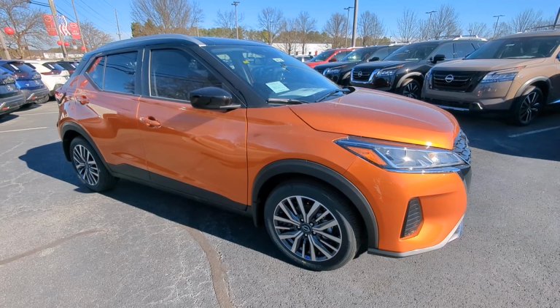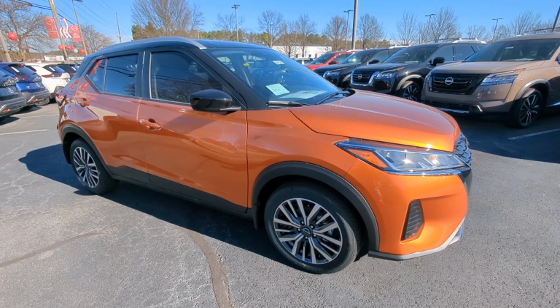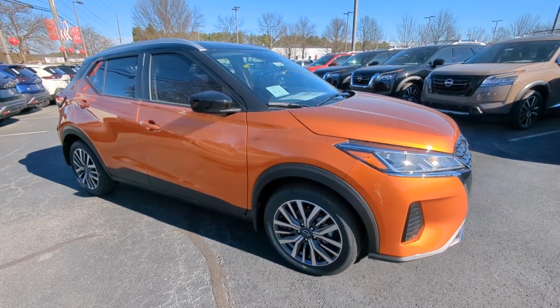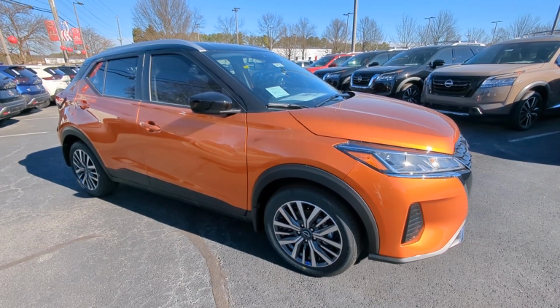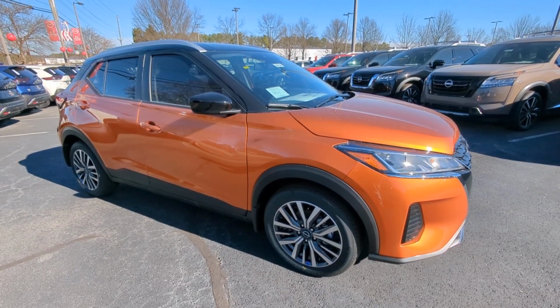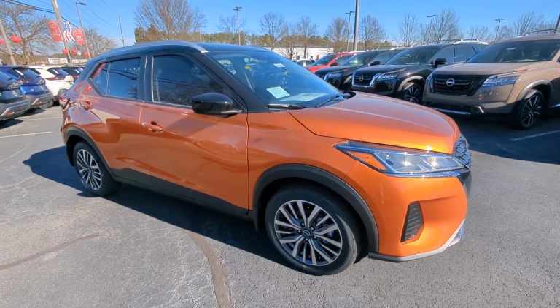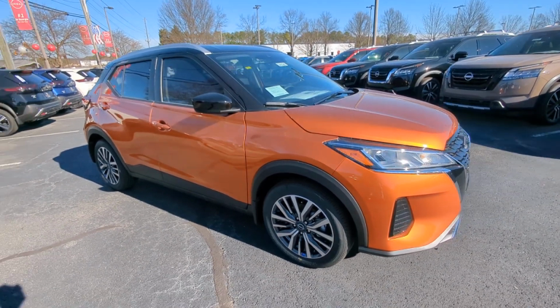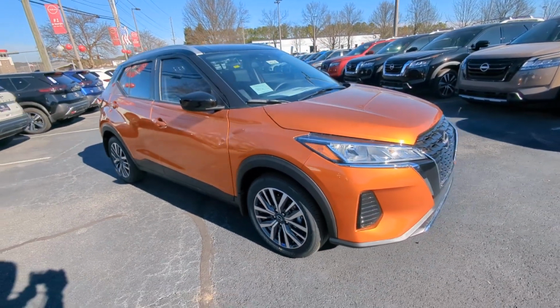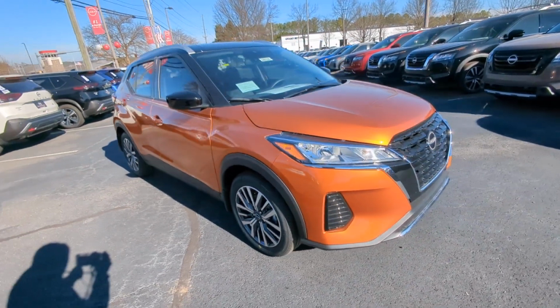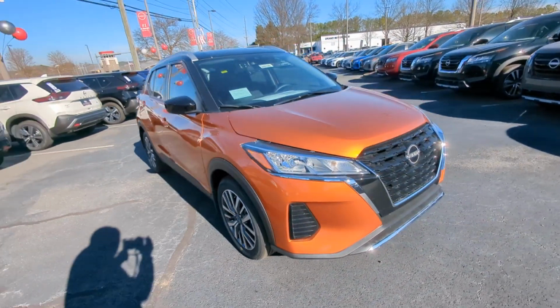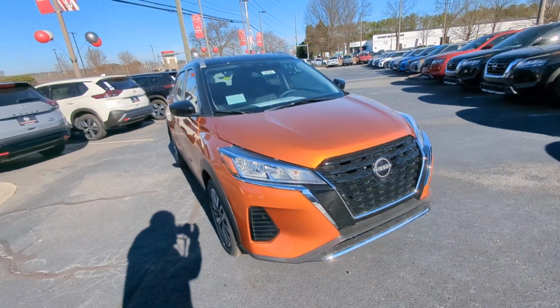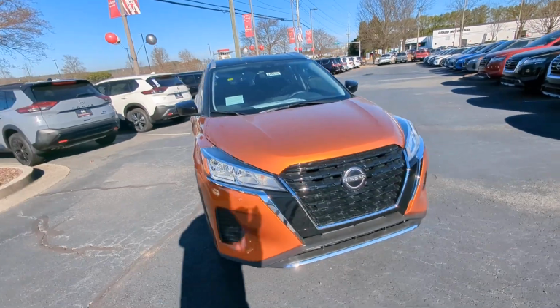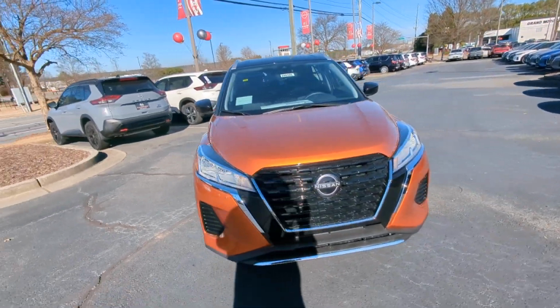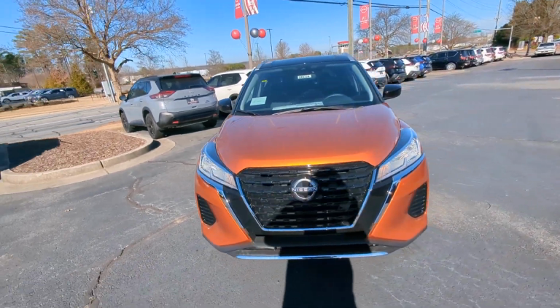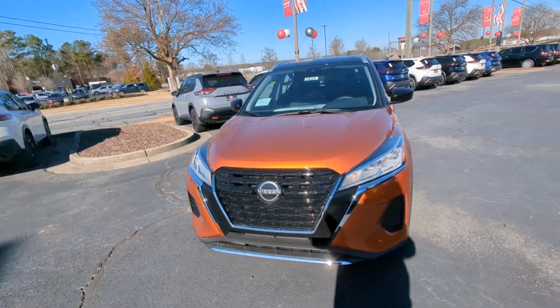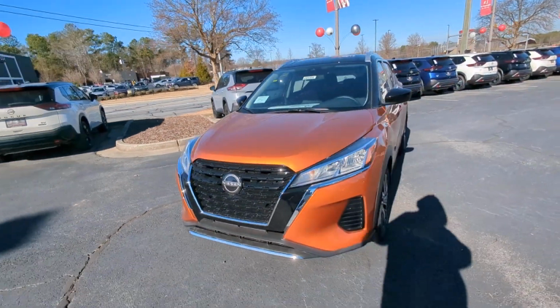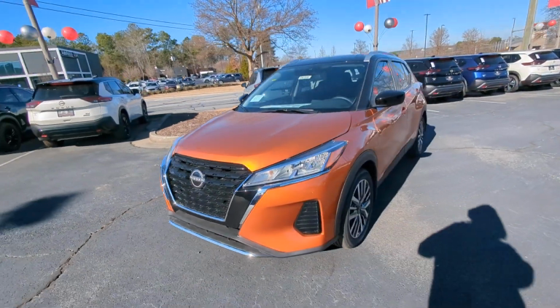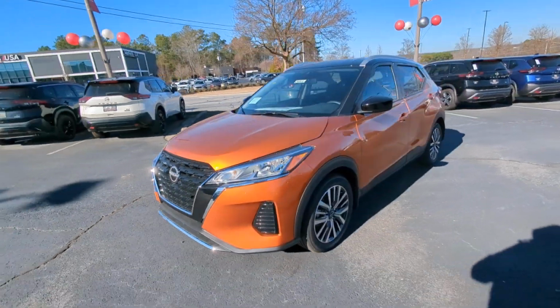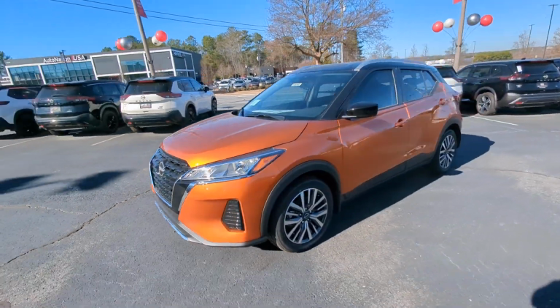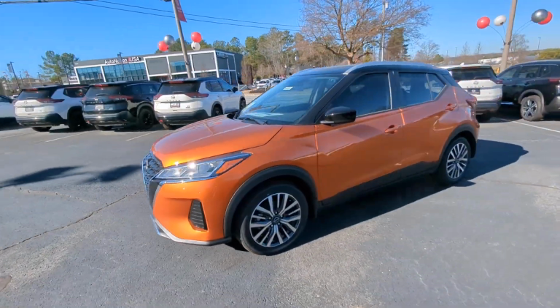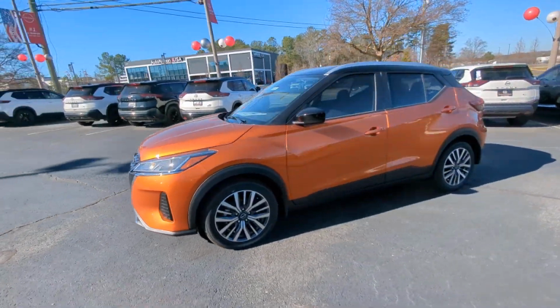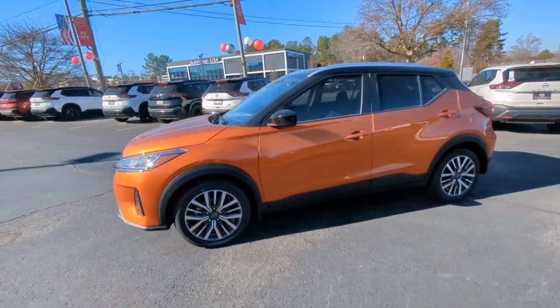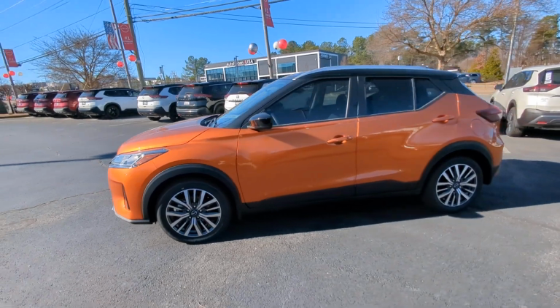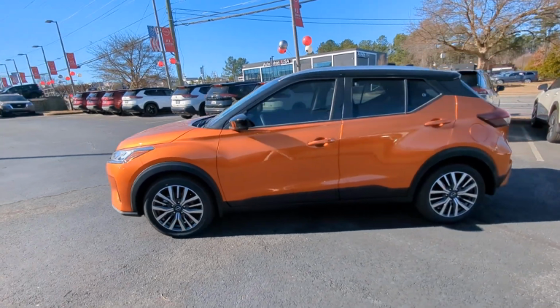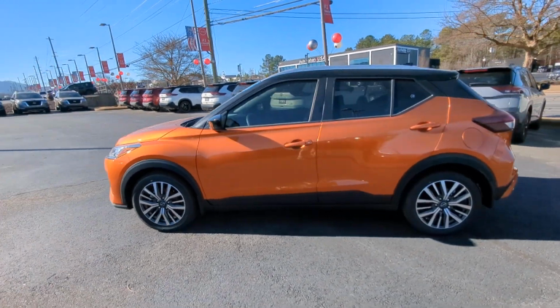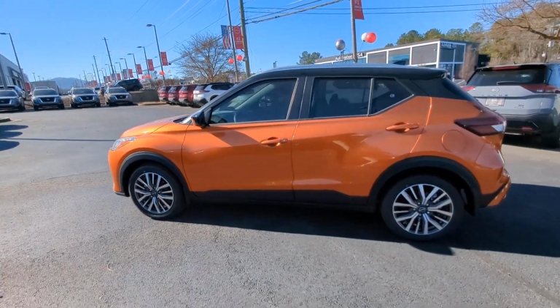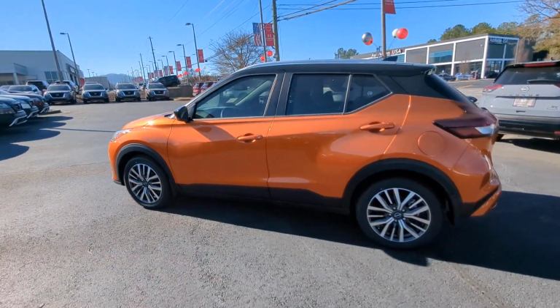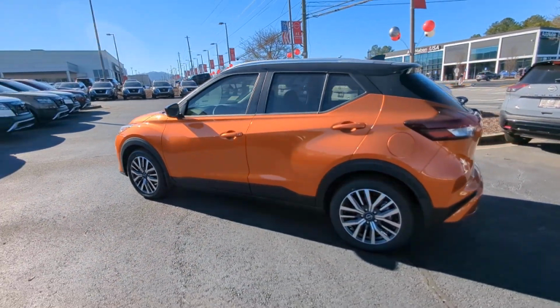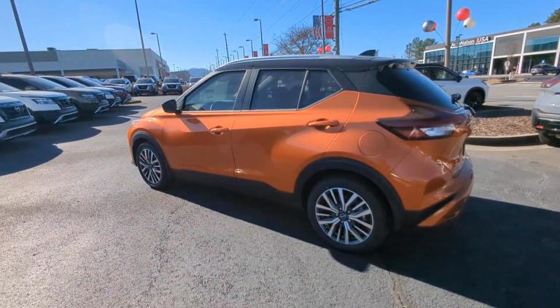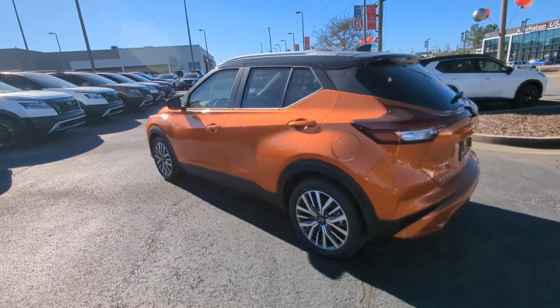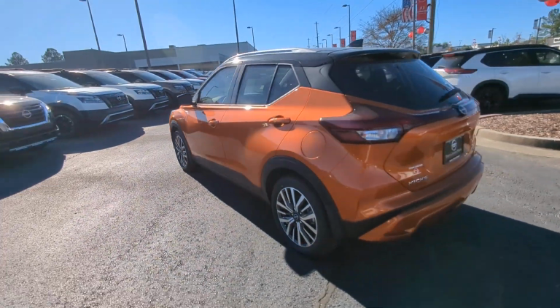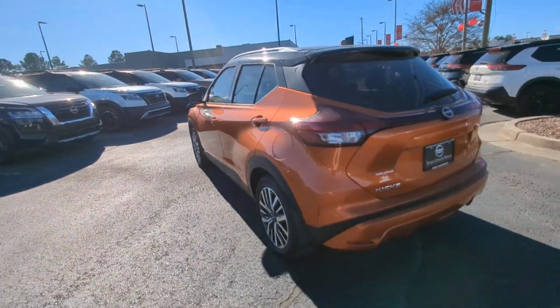Get acquainted with the 2024 Nissan Kicks. This Nissan Kicks packs a lot of fun into an efficient, compact package. Enjoy the benefit of its spacious interior, comfortable ride, ample cargo space, and touchscreen infotainment.